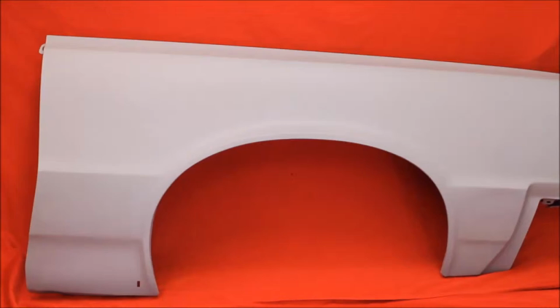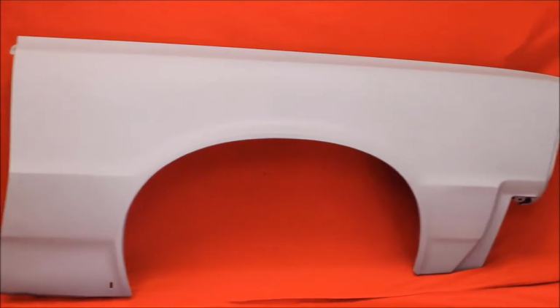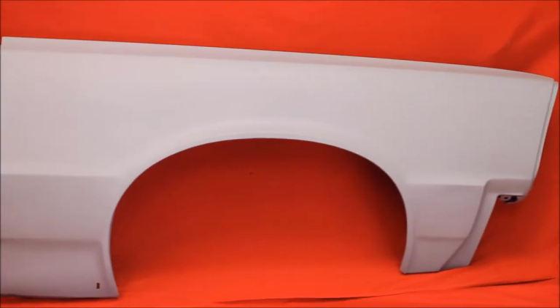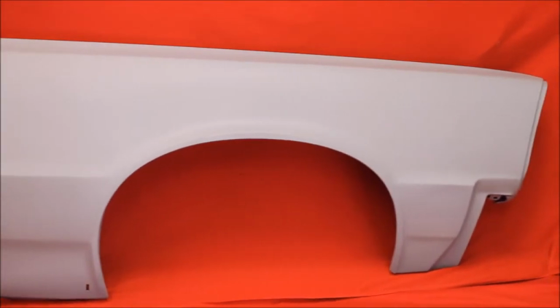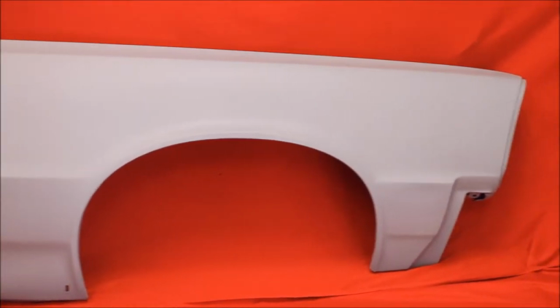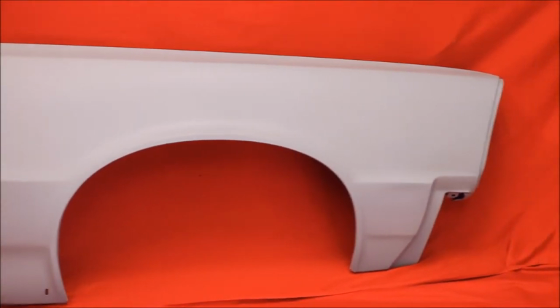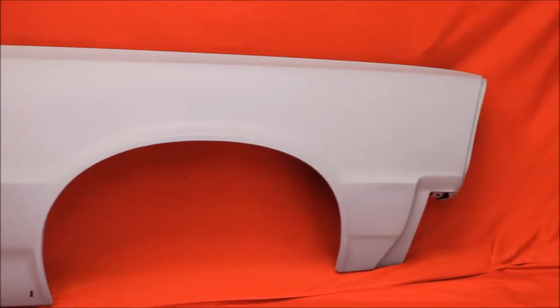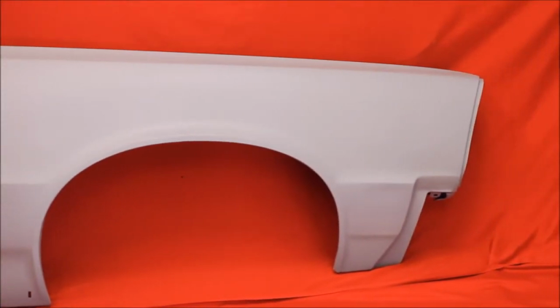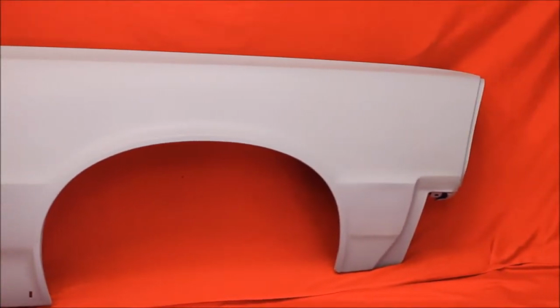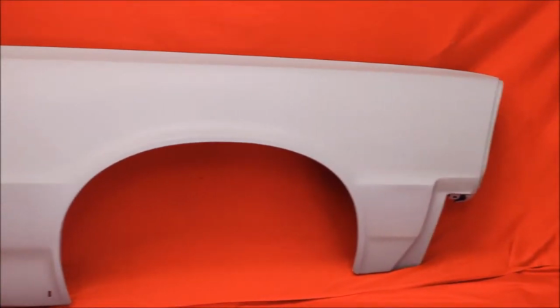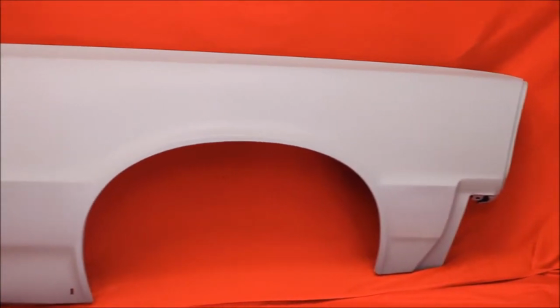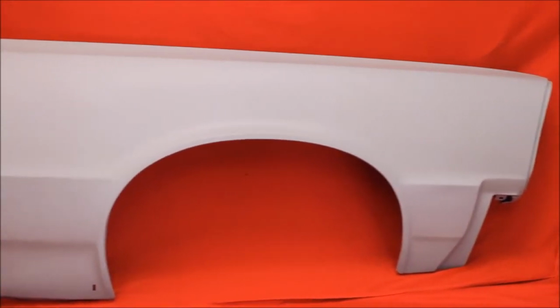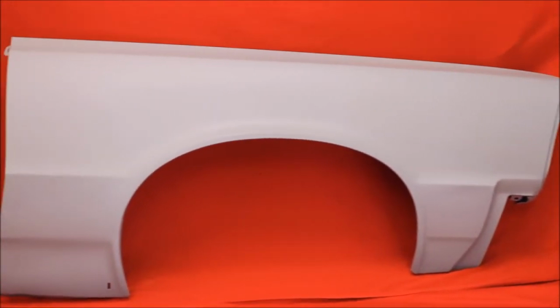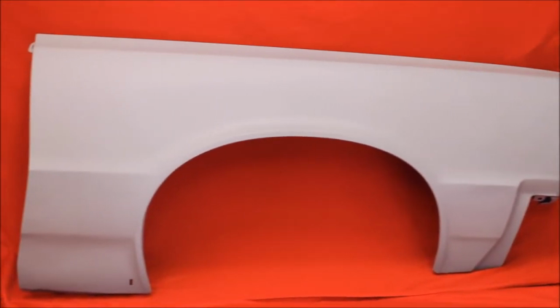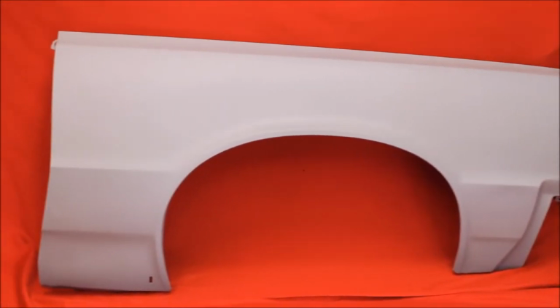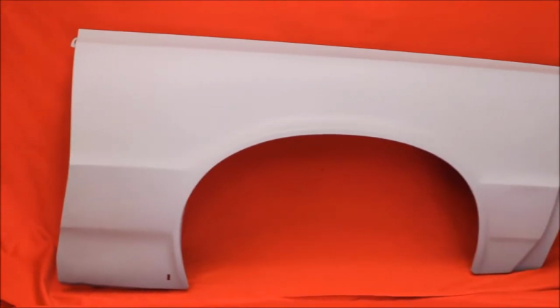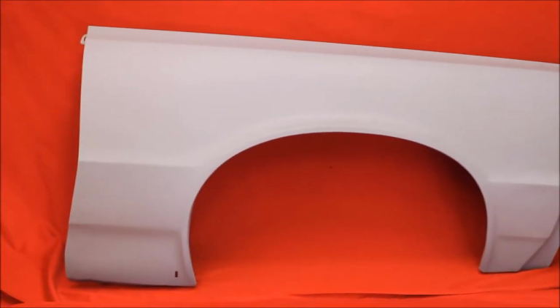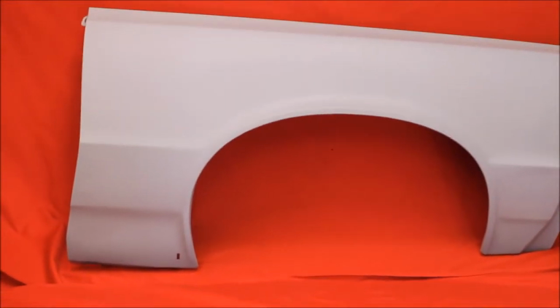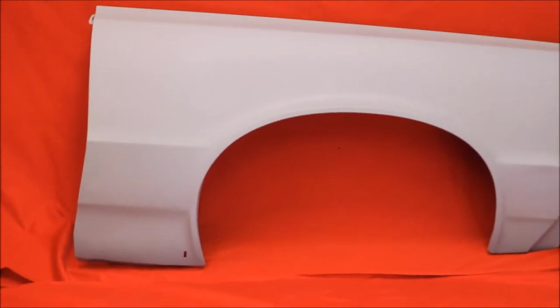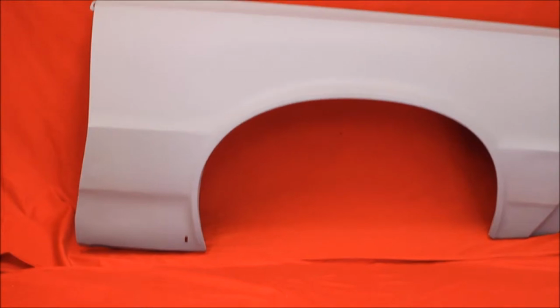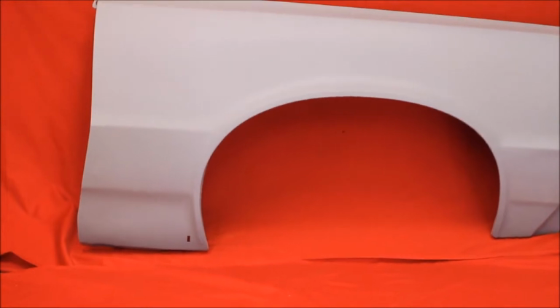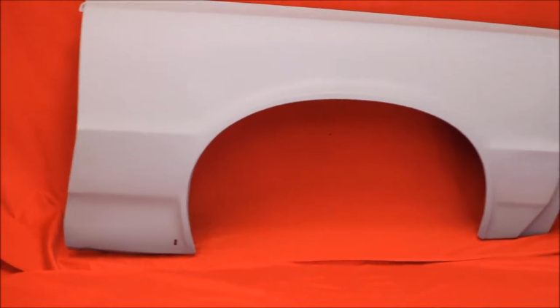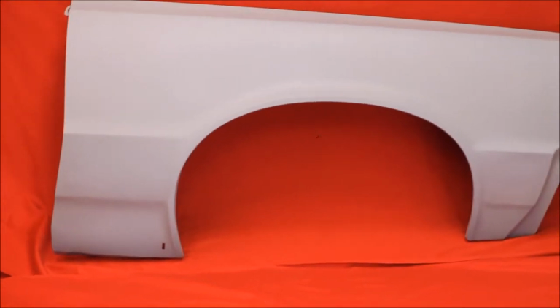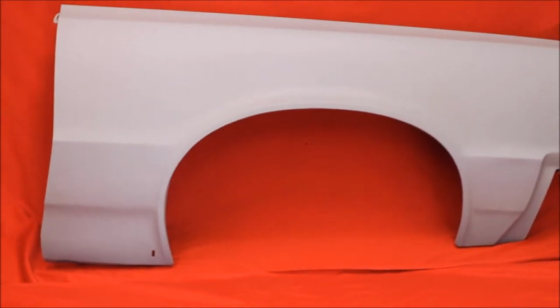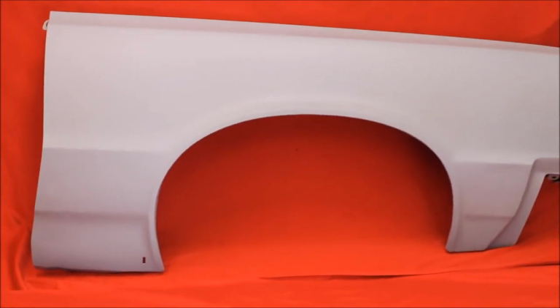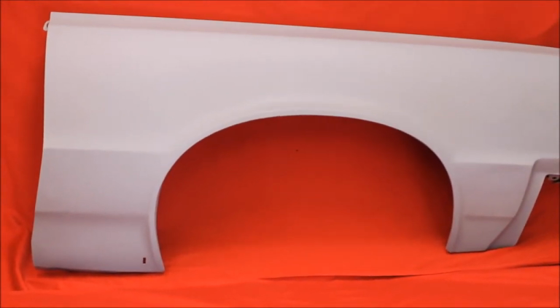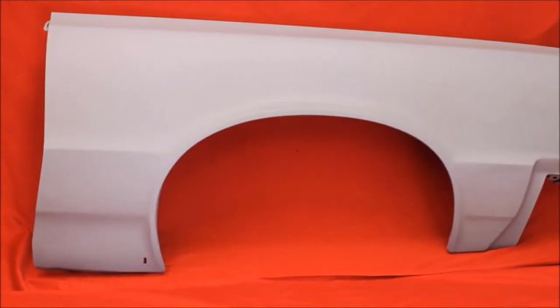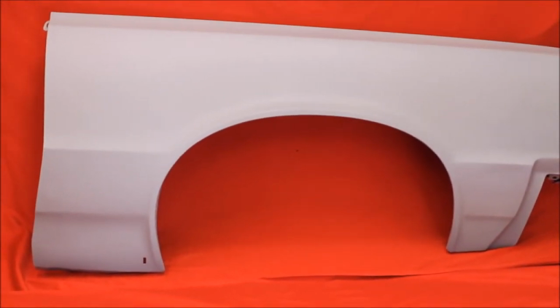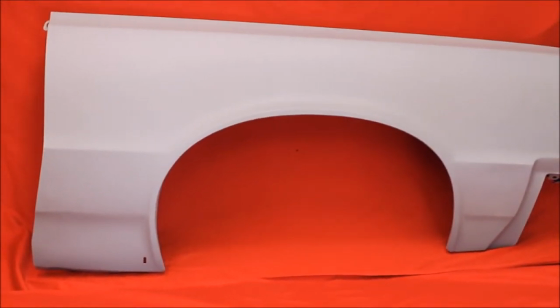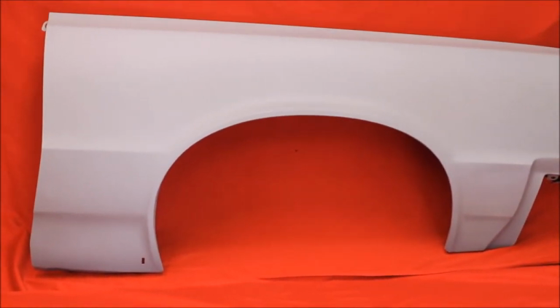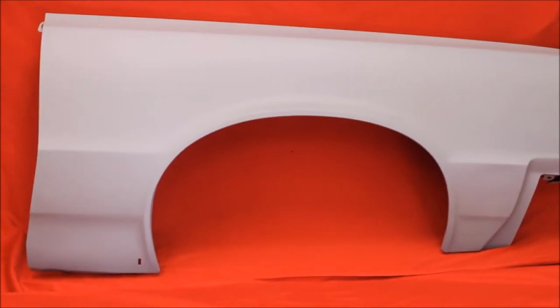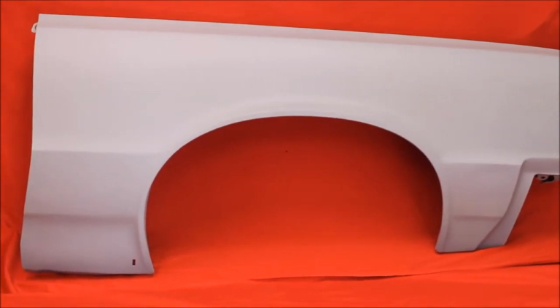Here's another beautiful GTO fender you can't find anywhere else but here at Billions and Trillions Incorporated. Look at that thing. It's nice. It's not perfect — you can see a little flaw here and there.